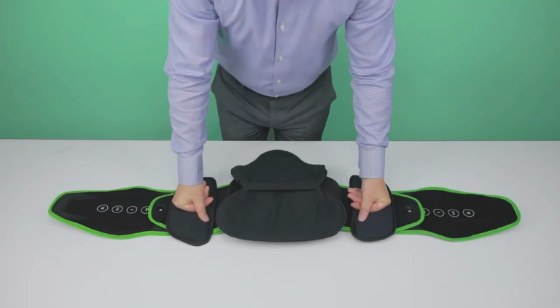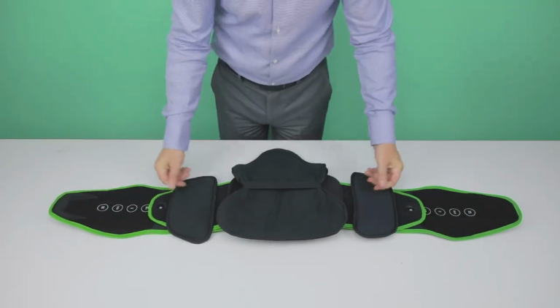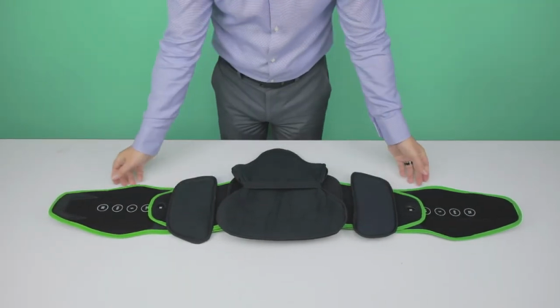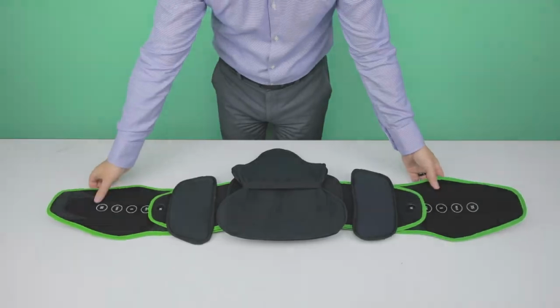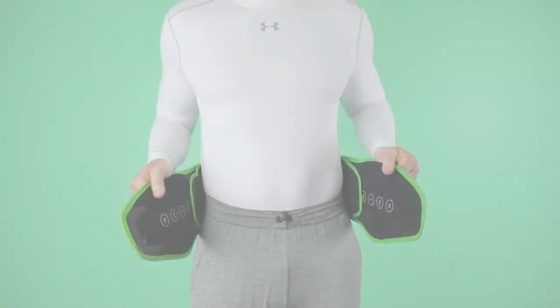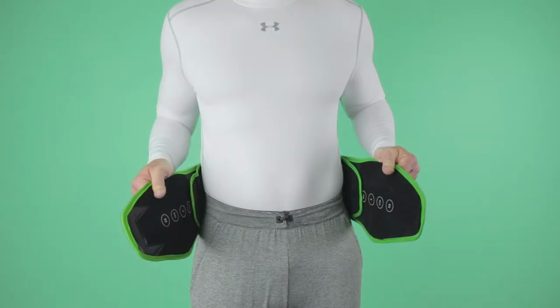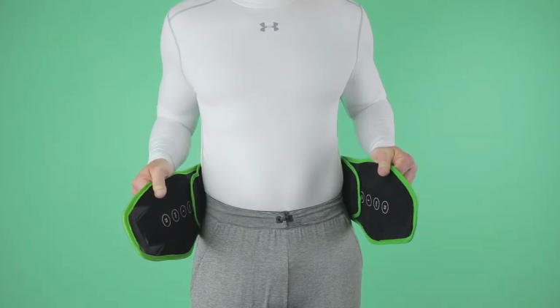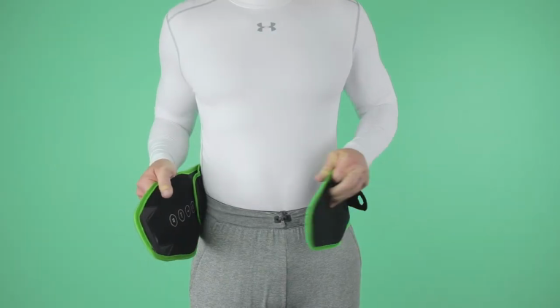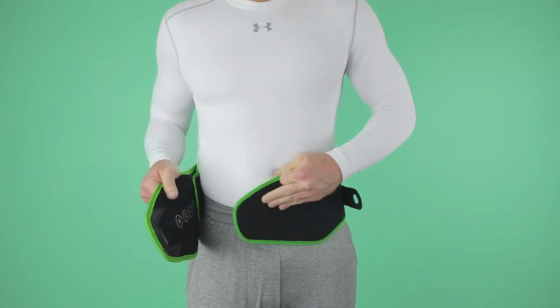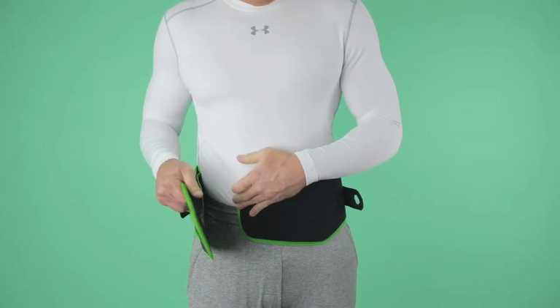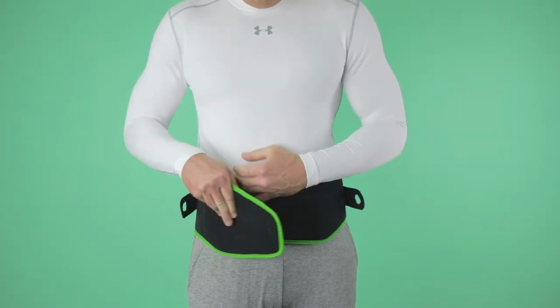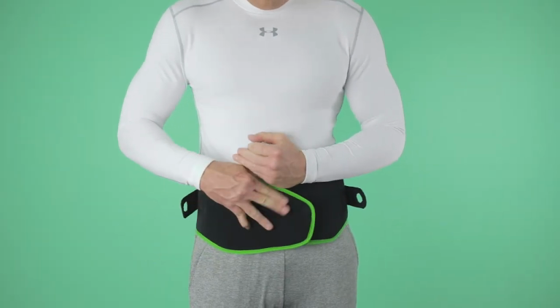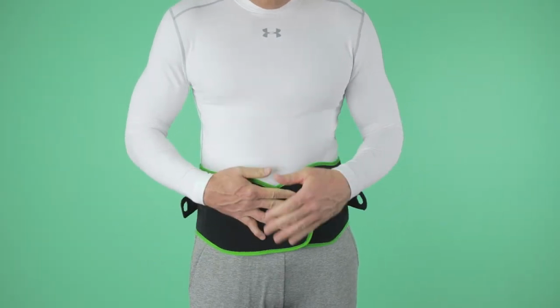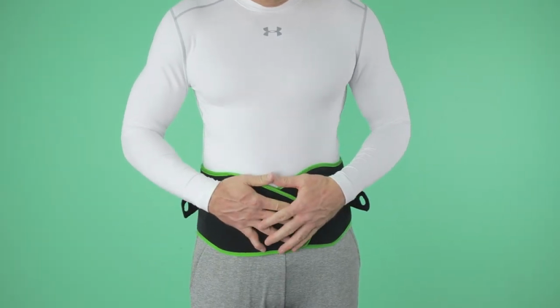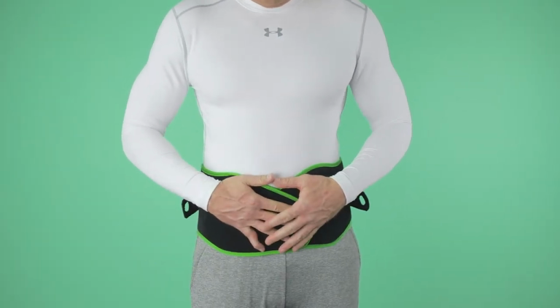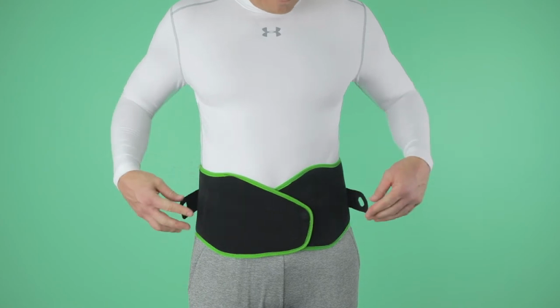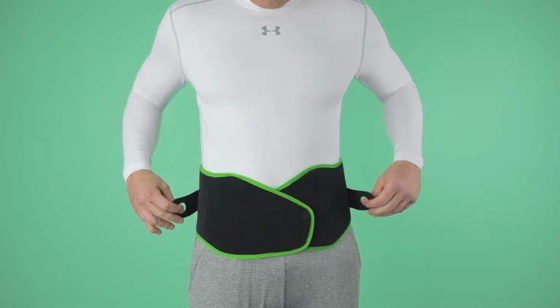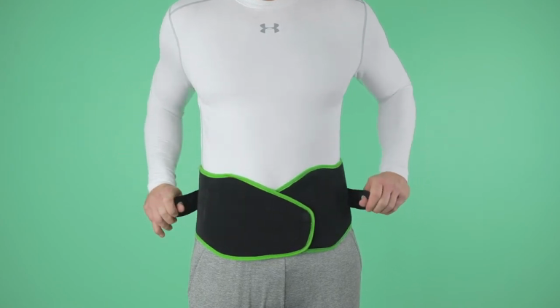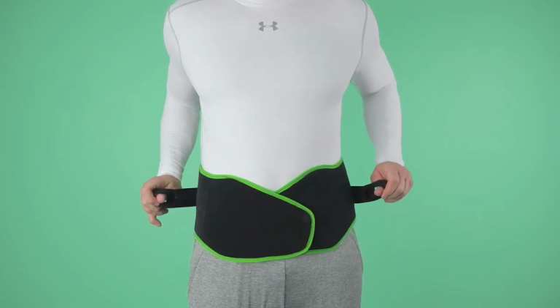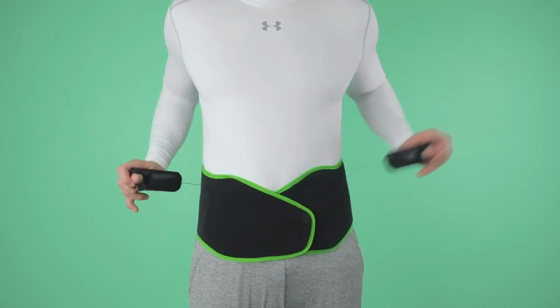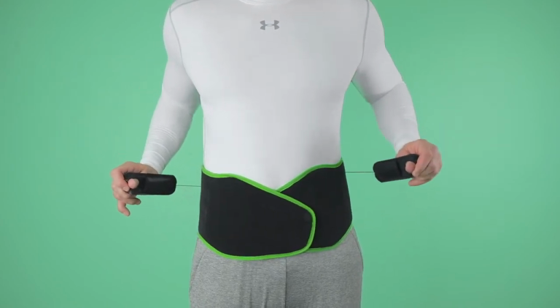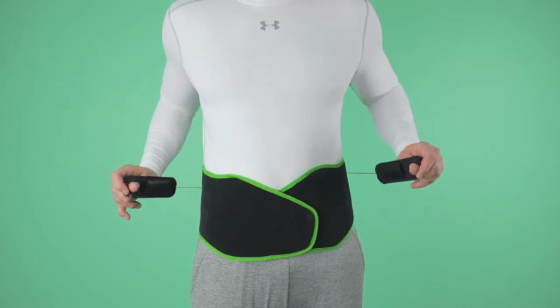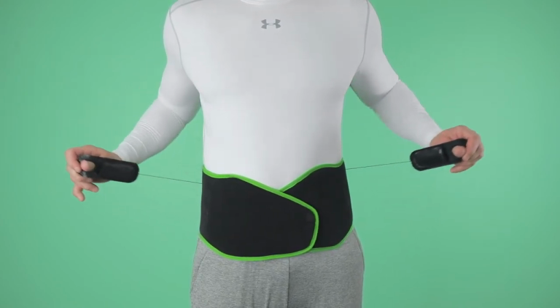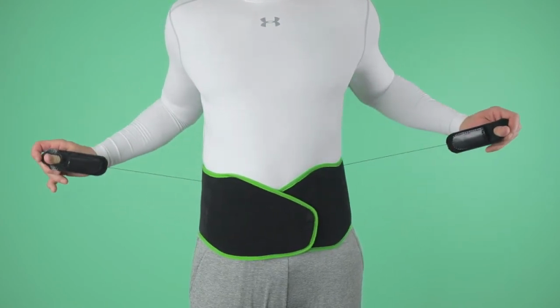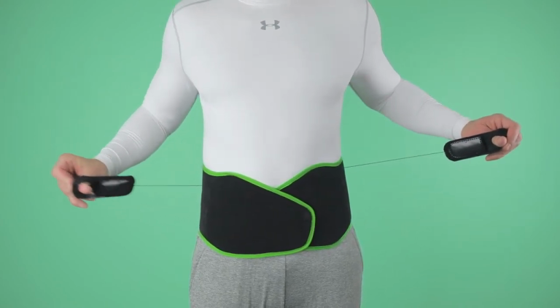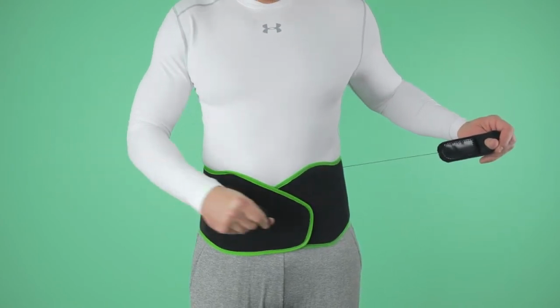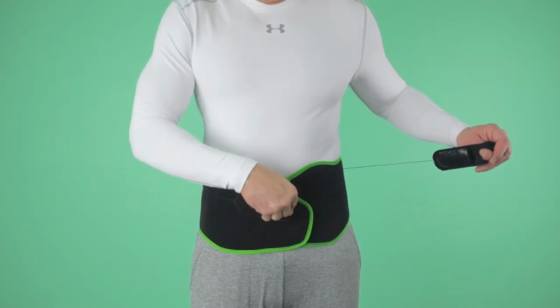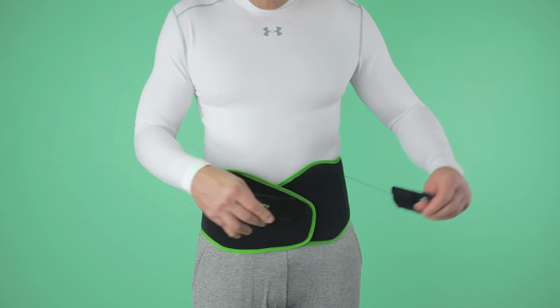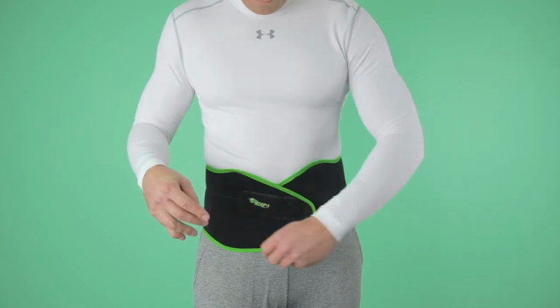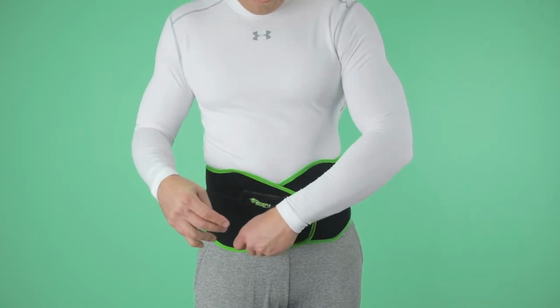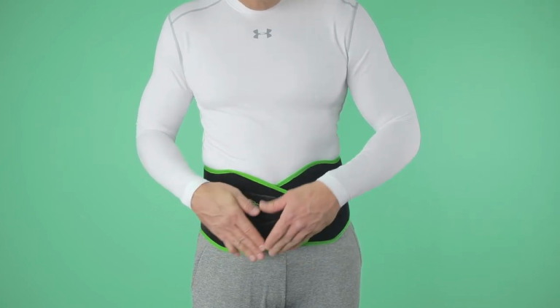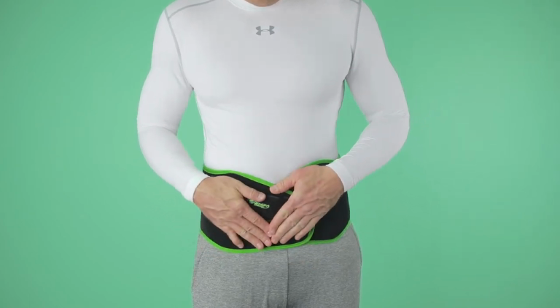To fit the brace, place the left soft panel against your abdomen. Place the right soft panel on top of the left panel. Pull the handles outward to achieve desired compression and fasten onto the front soft panel.